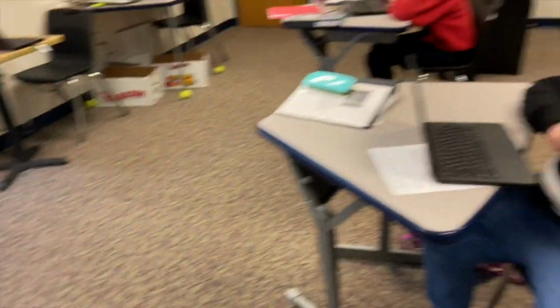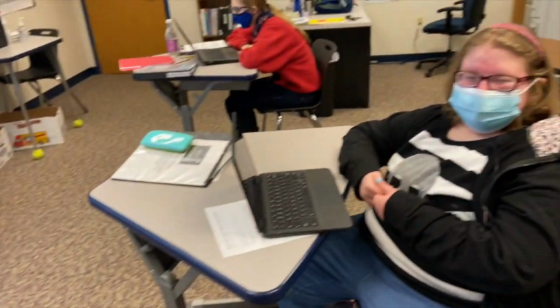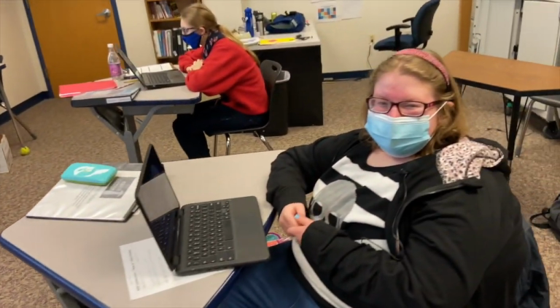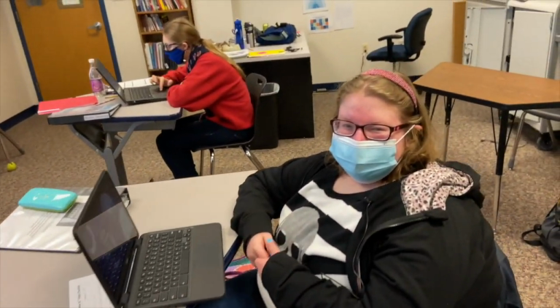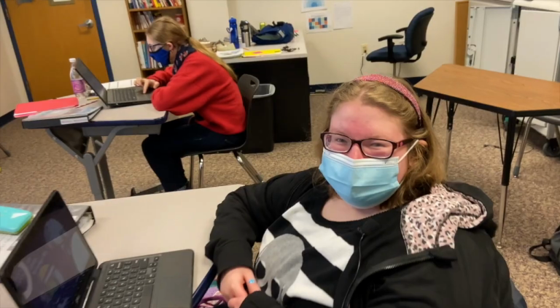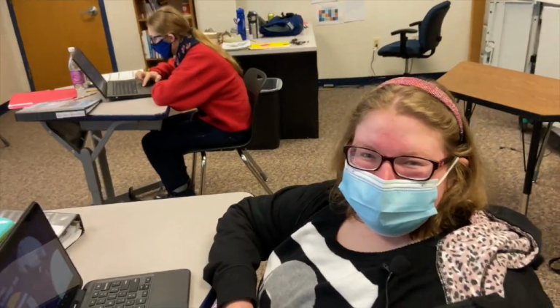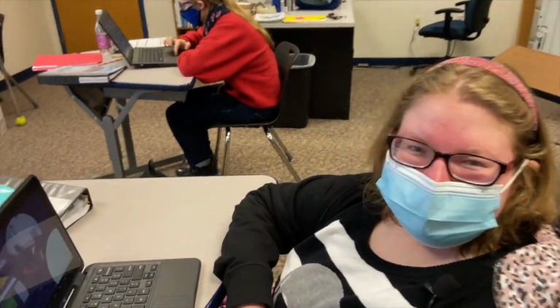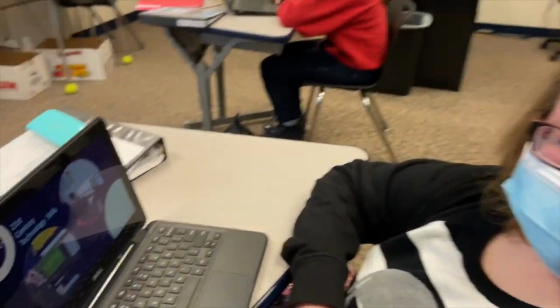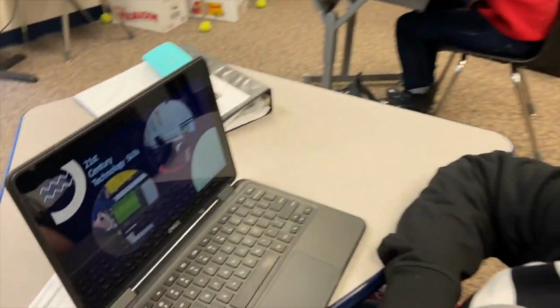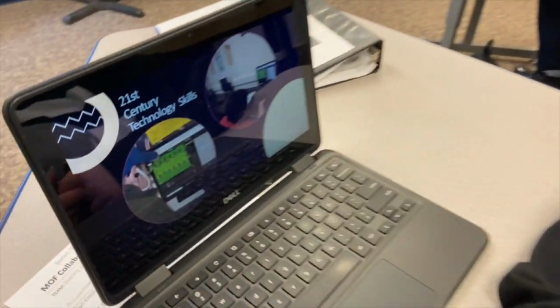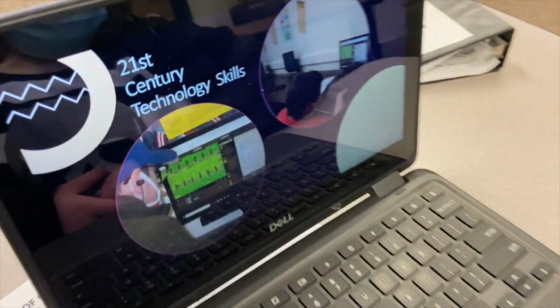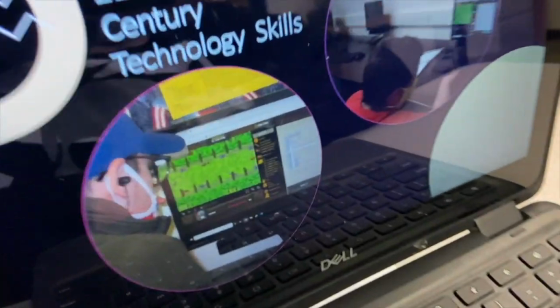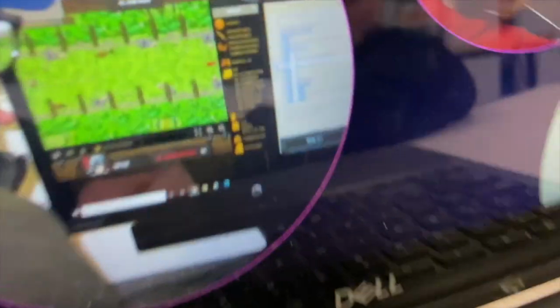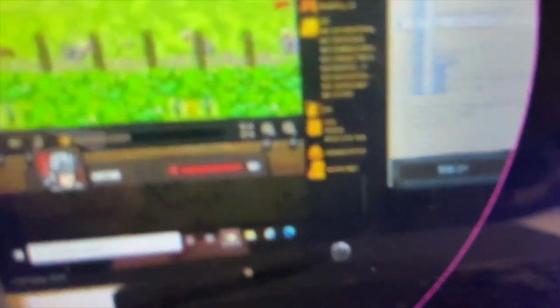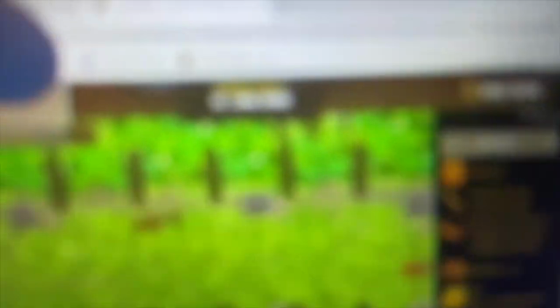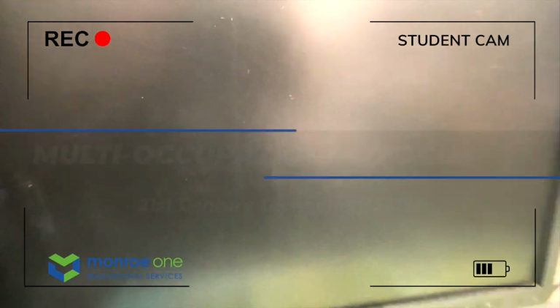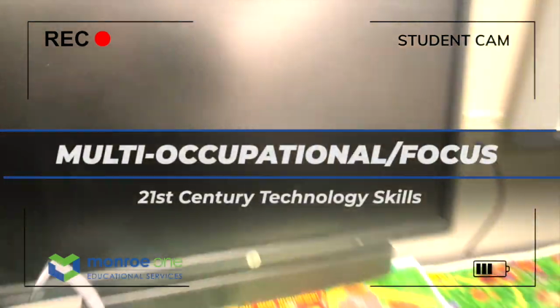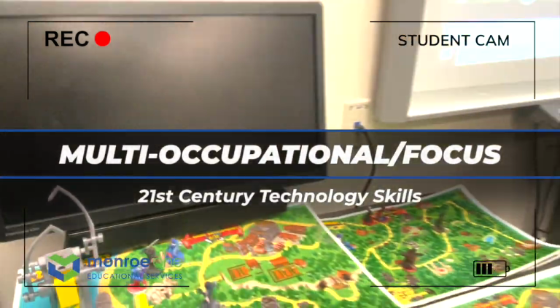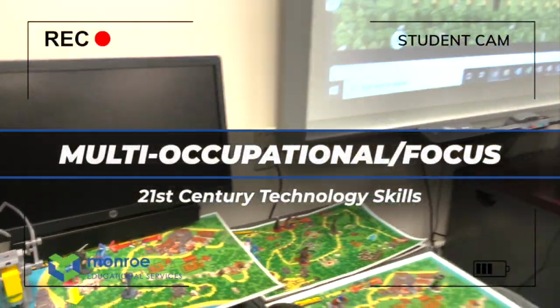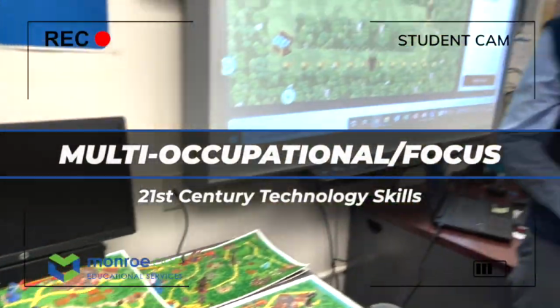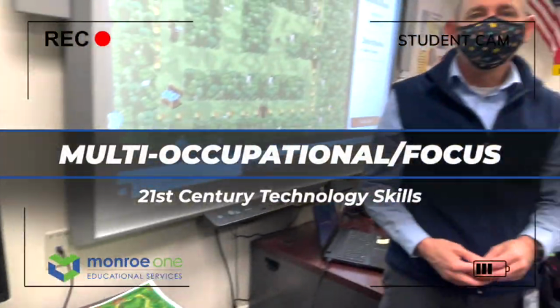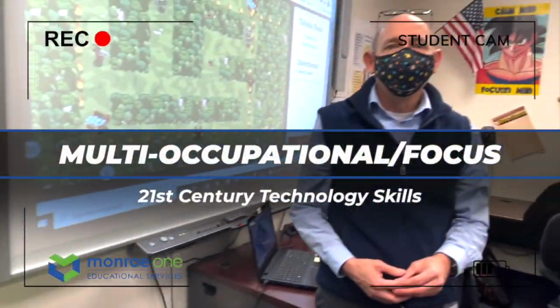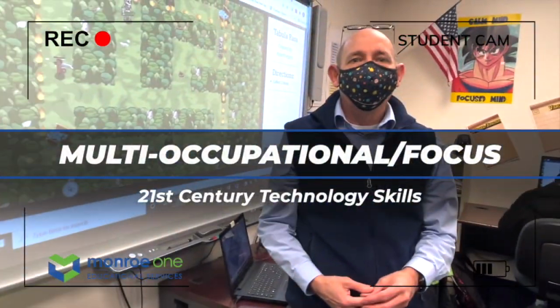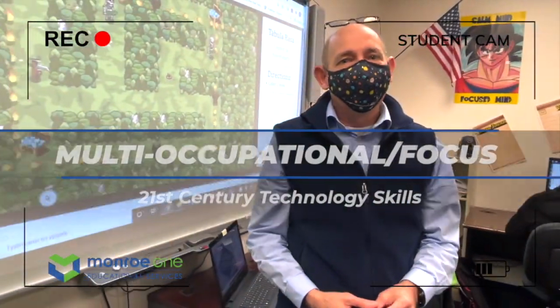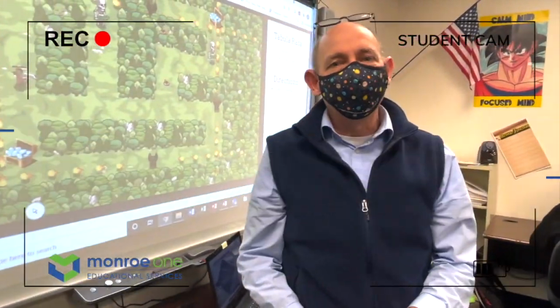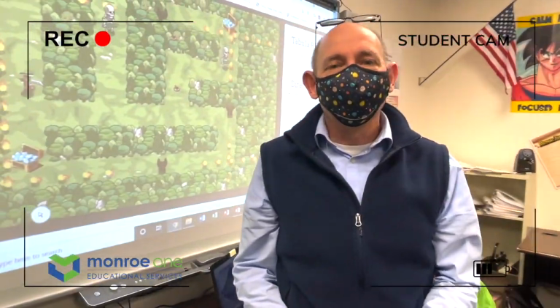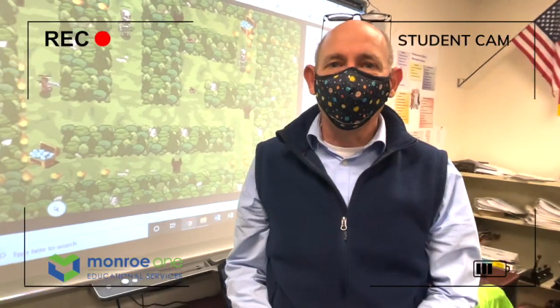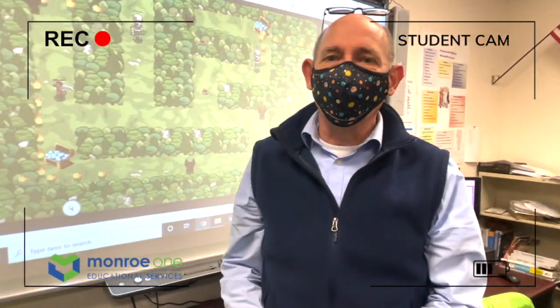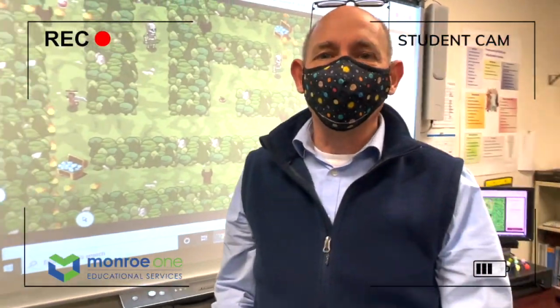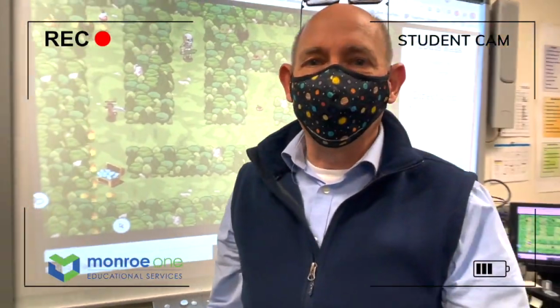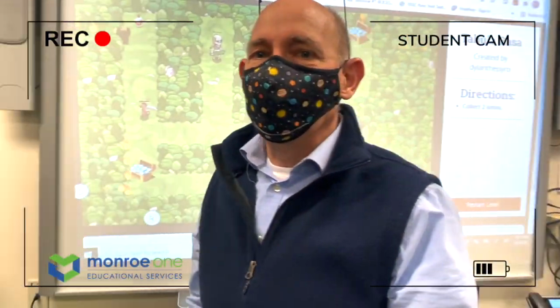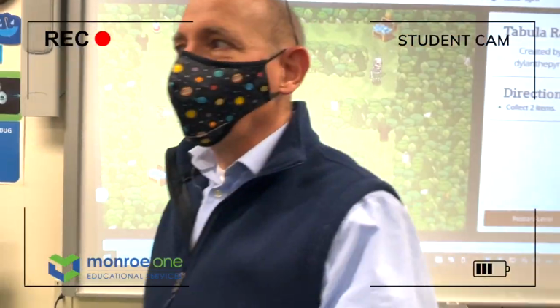Come check out 21st Century Tech. Hi, I'm Mr. Schubert. Welcome to 21st Century Technology Exploration.